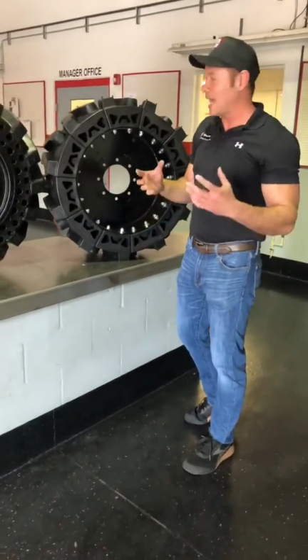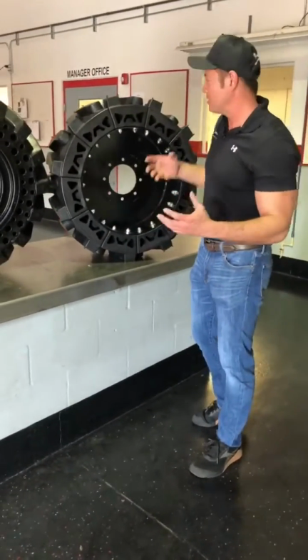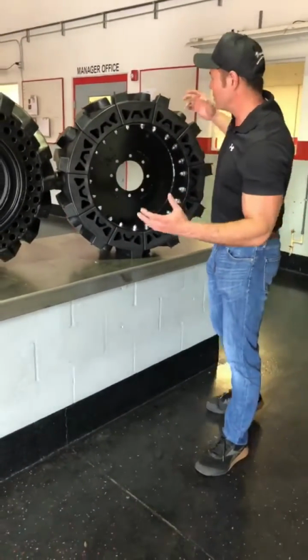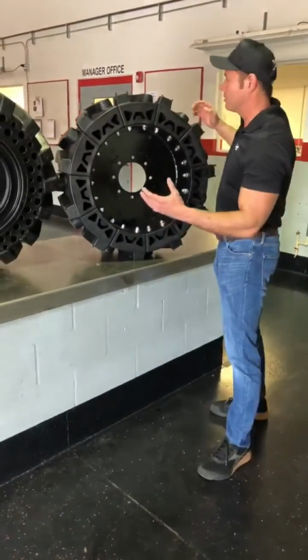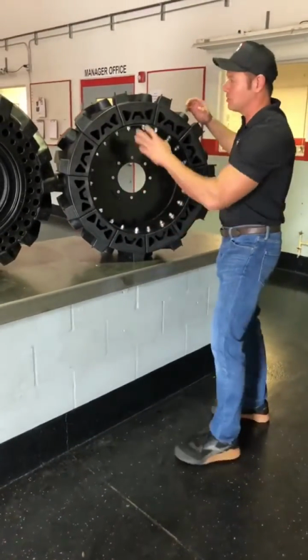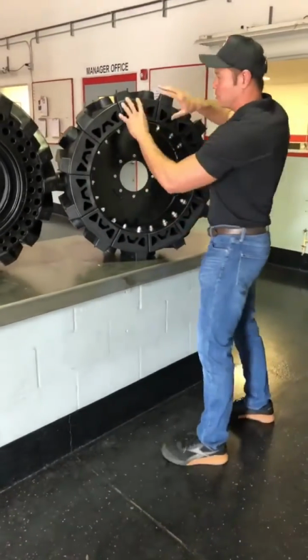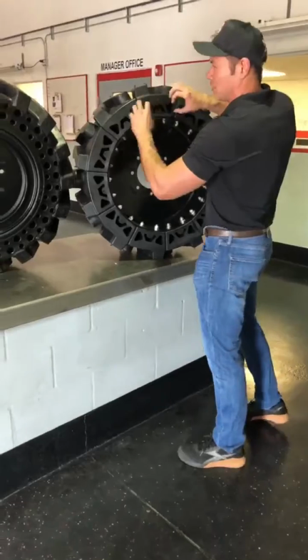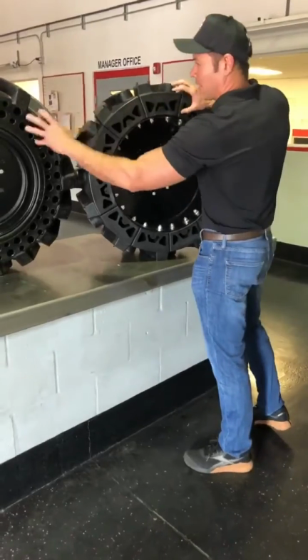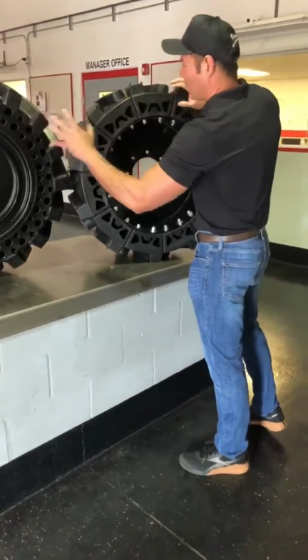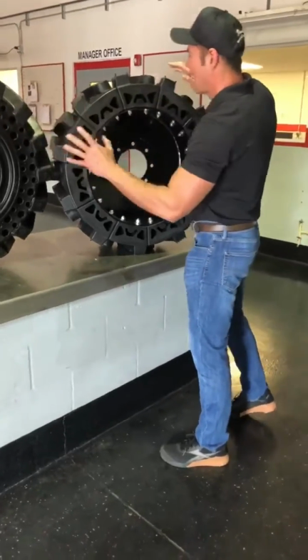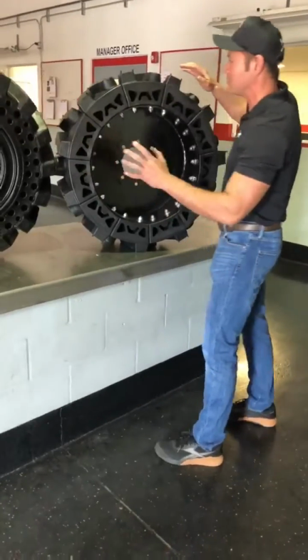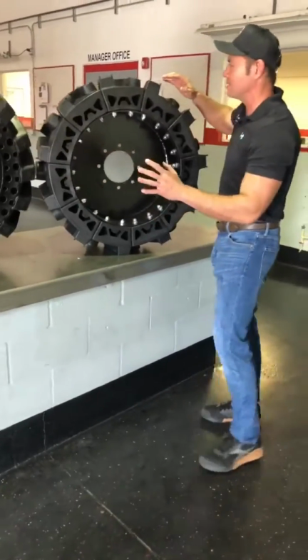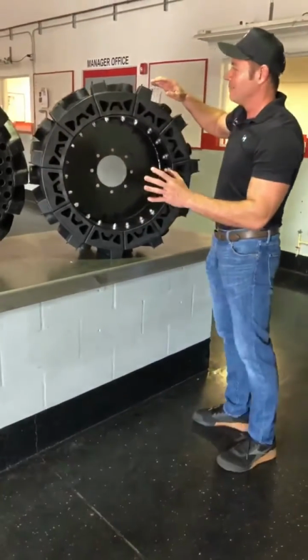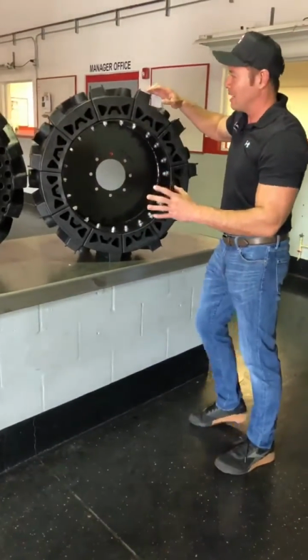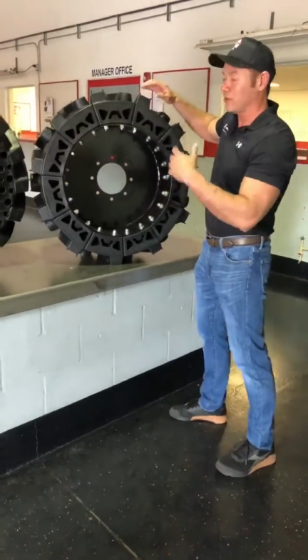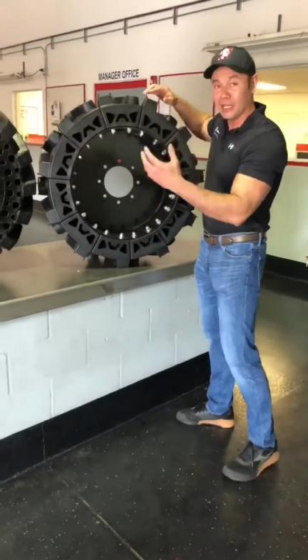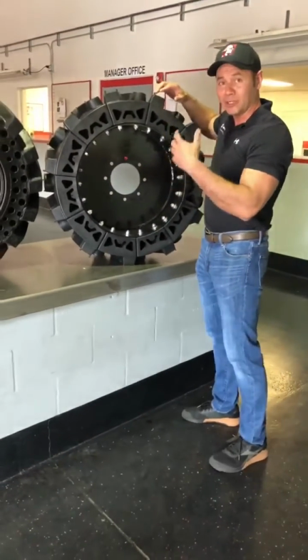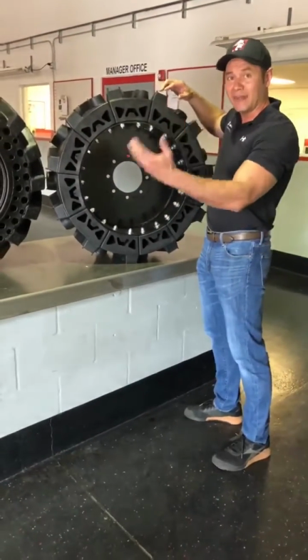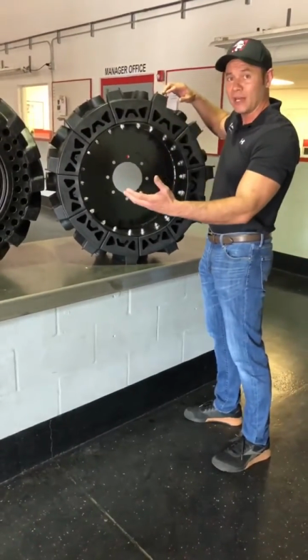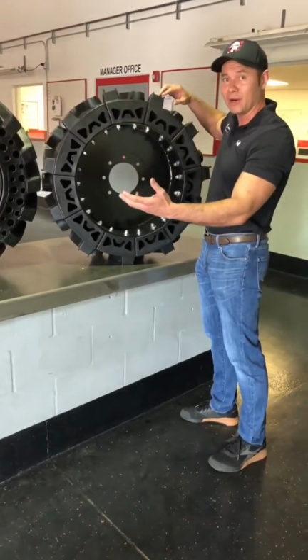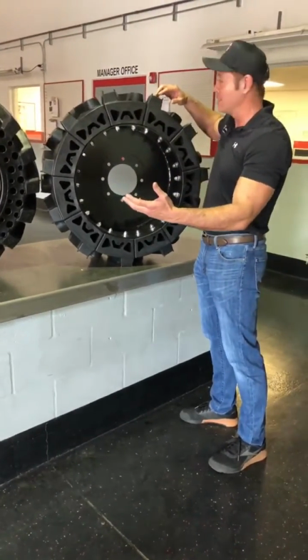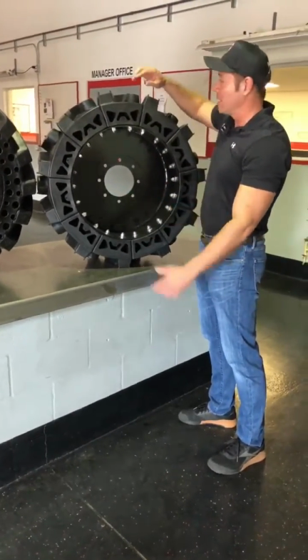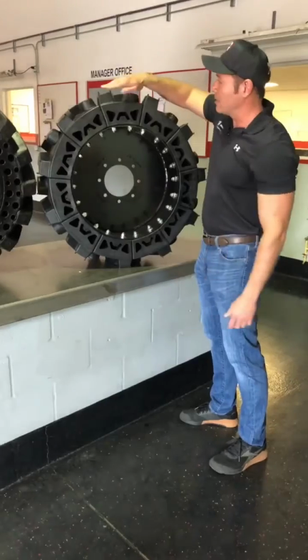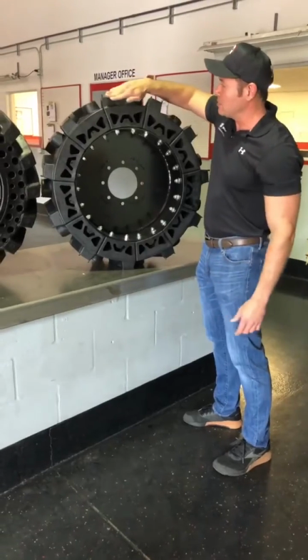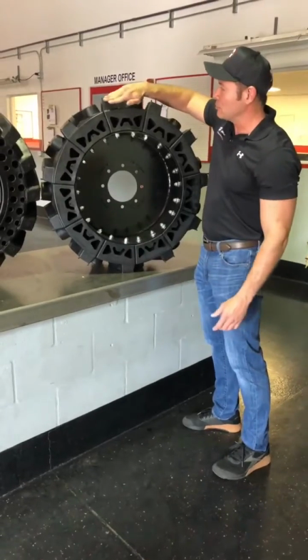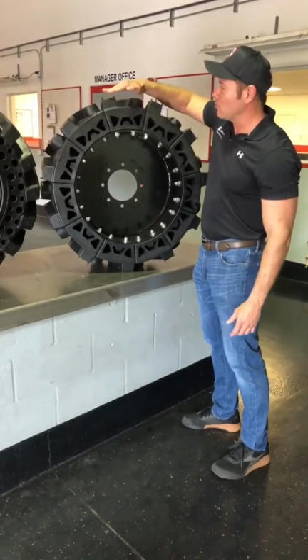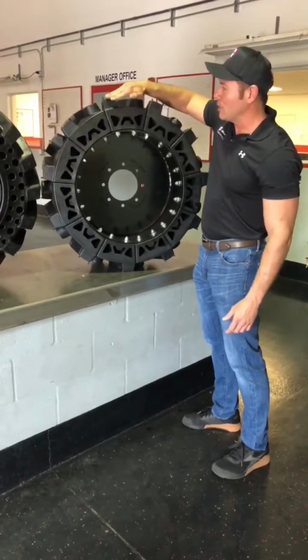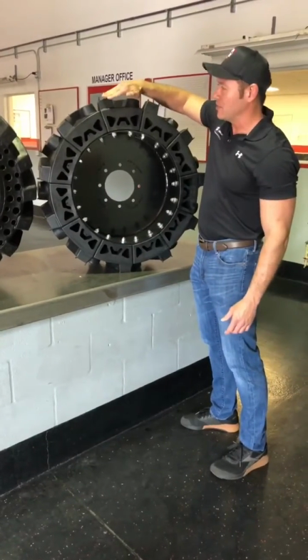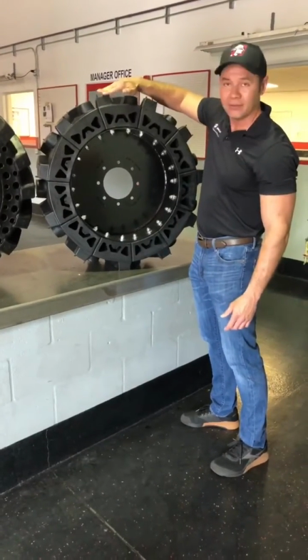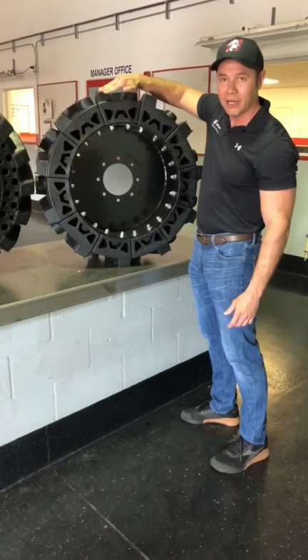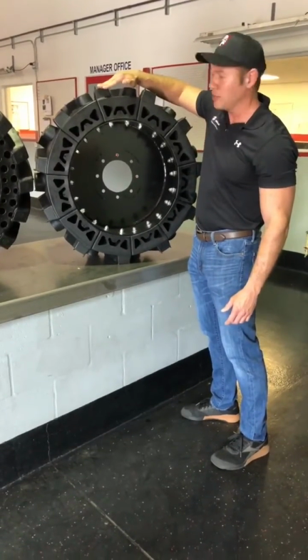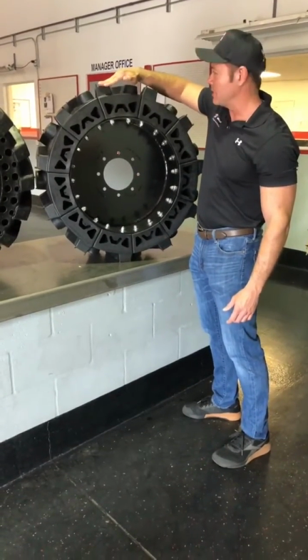As a solid tire turns, there's a cushioning effect, and what happens is if you're carrying a load — especially heavyweight up front — these are going to try to roll under the tire.